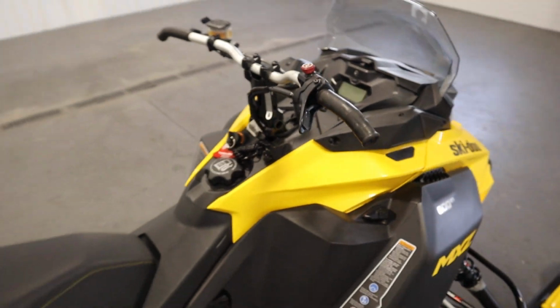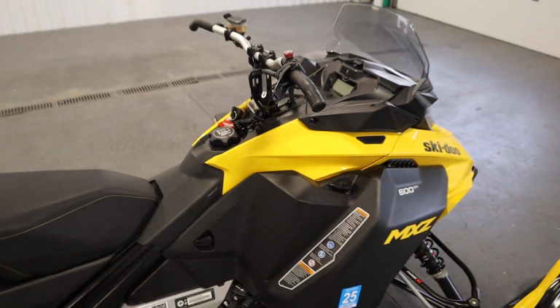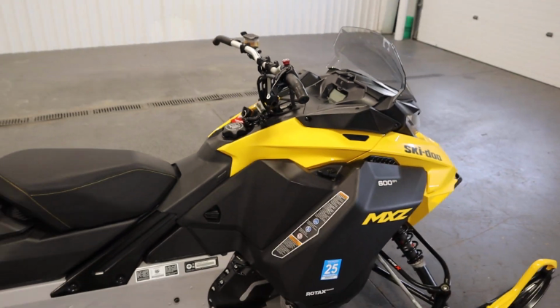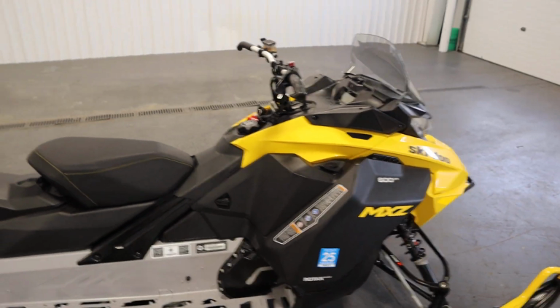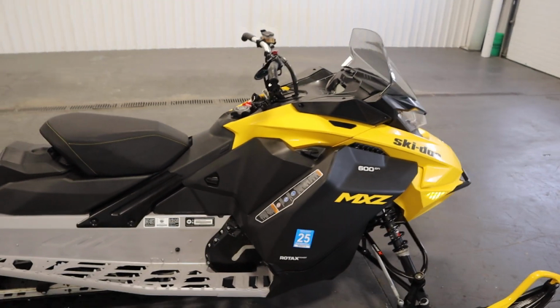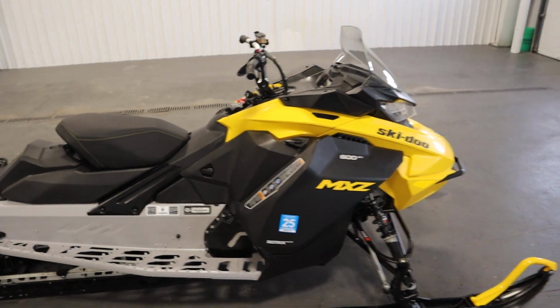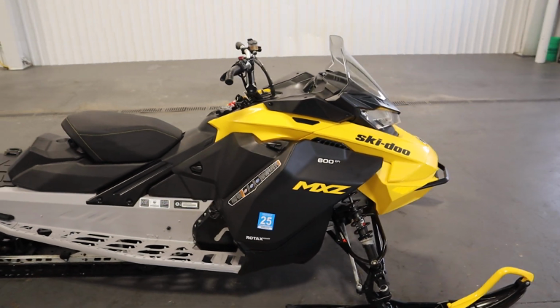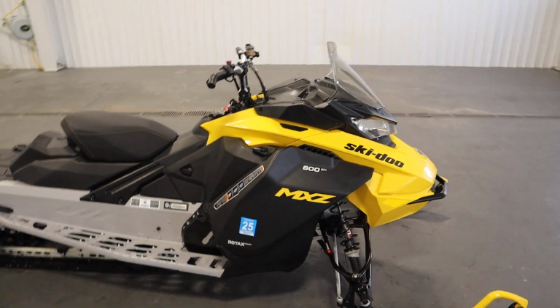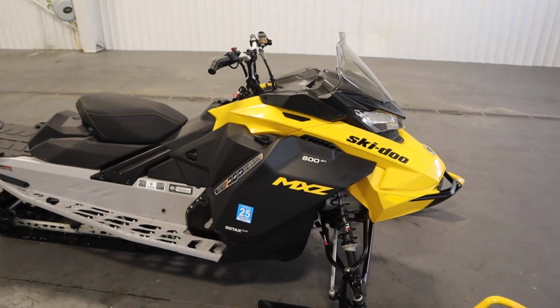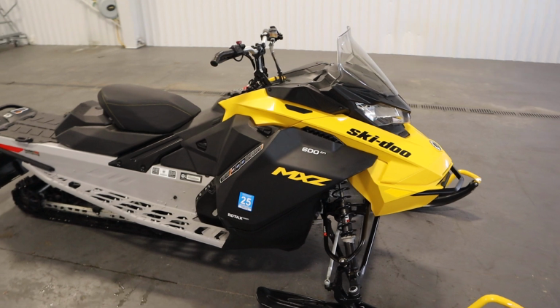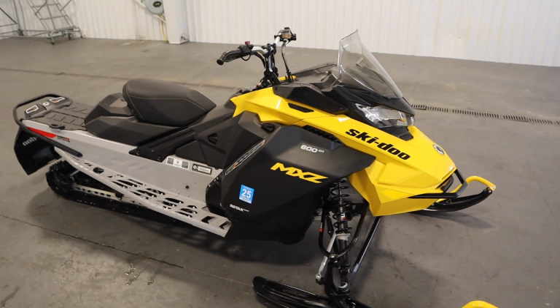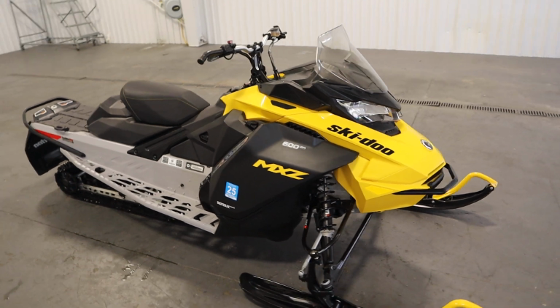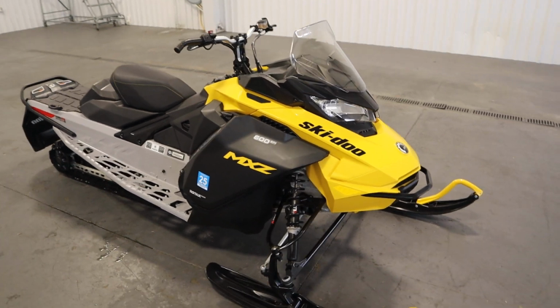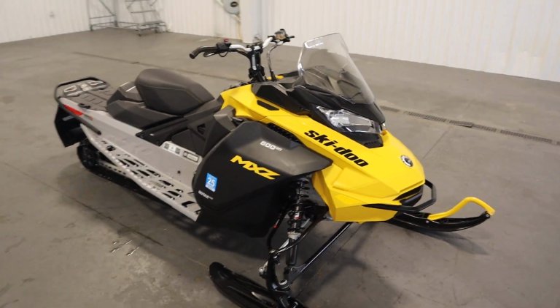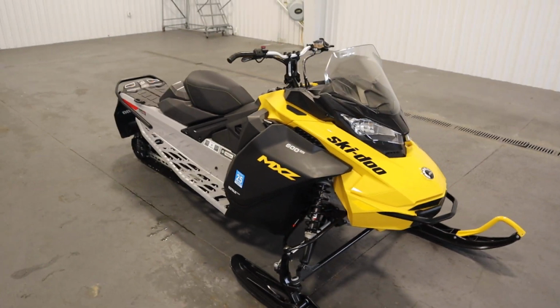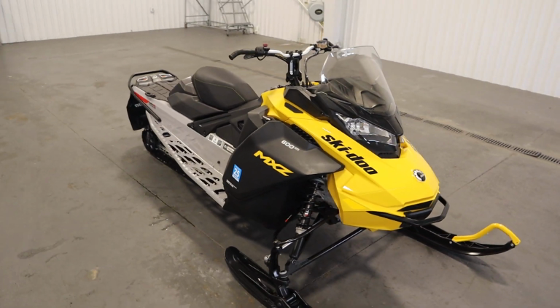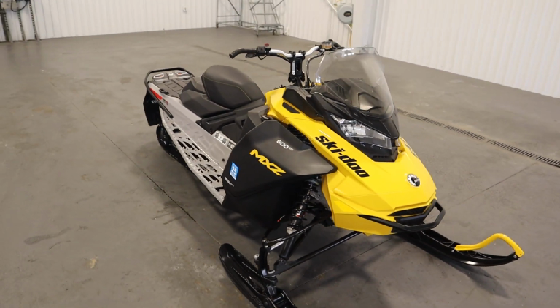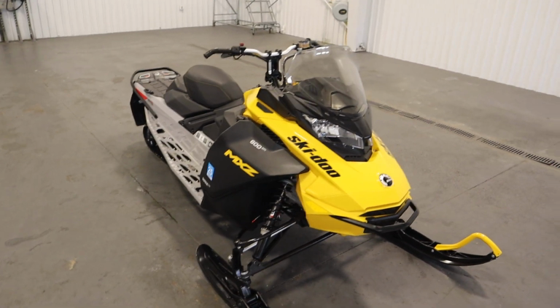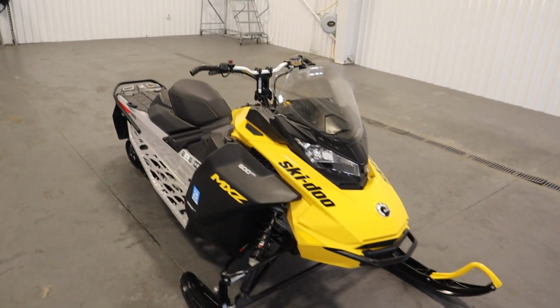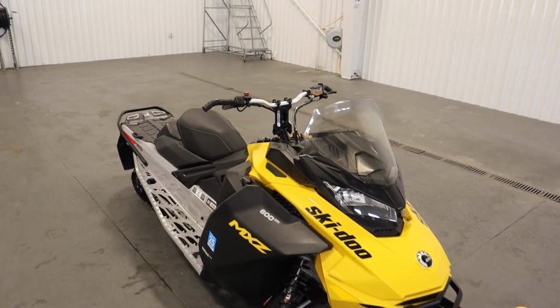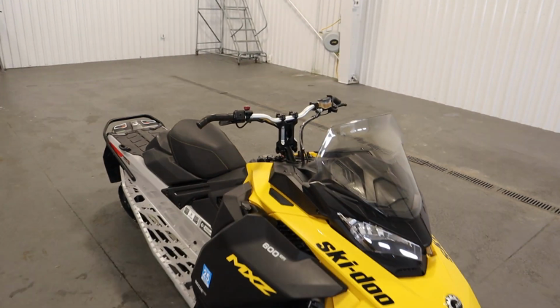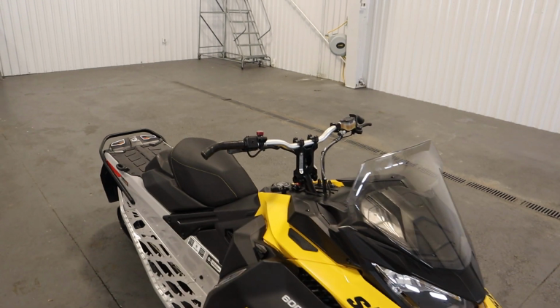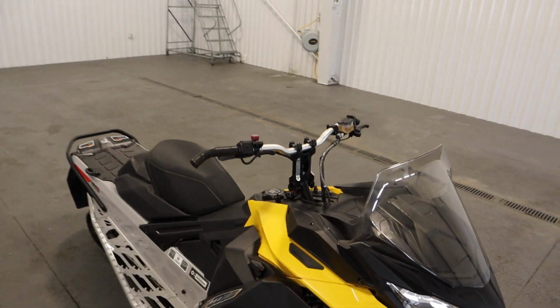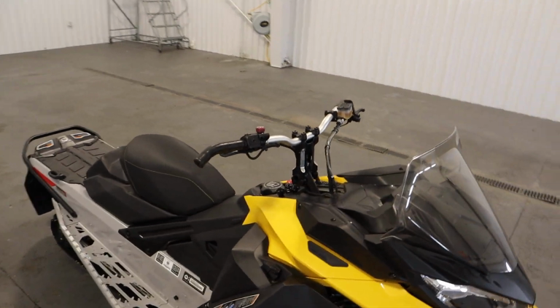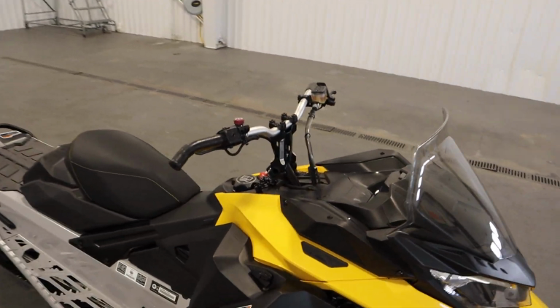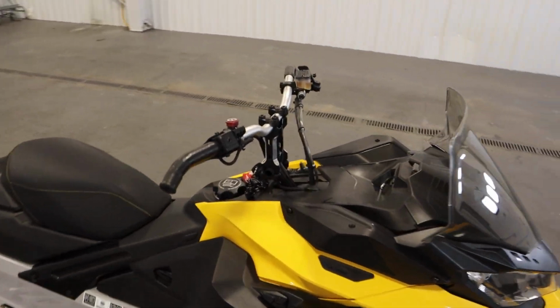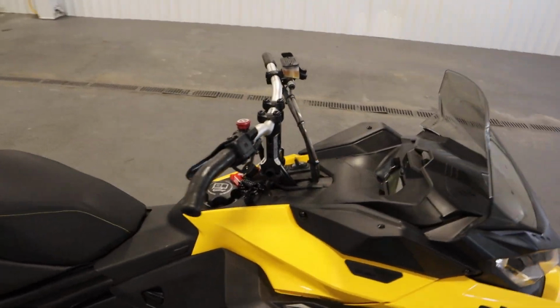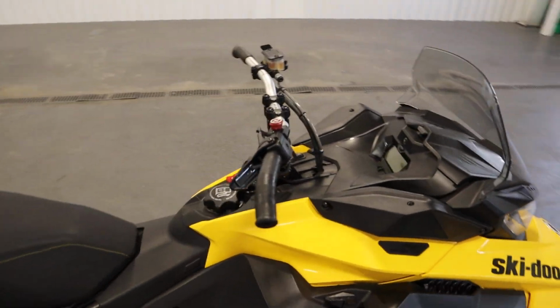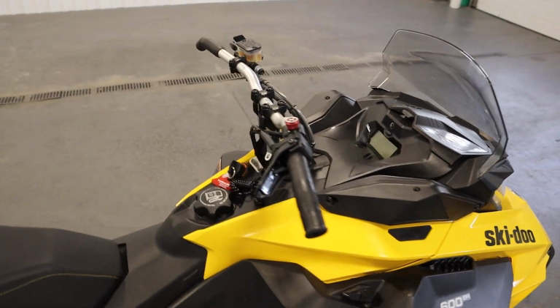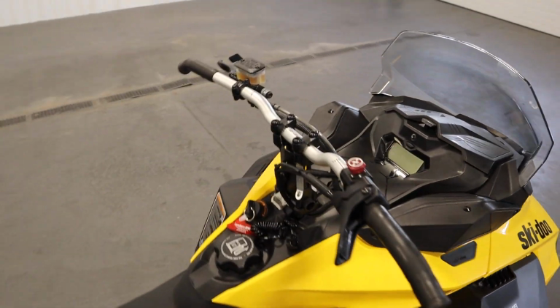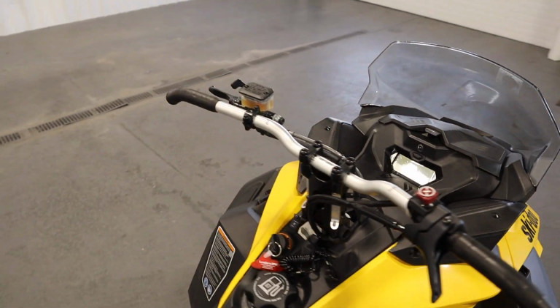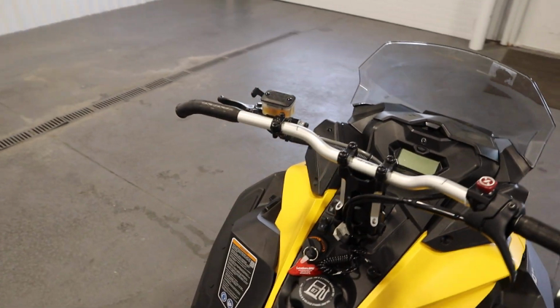This snowmobile has a CVT transmission and a P-drive clutch with a quick response system. There are J-hook handlebars with heated grips and heated thumb throttle.